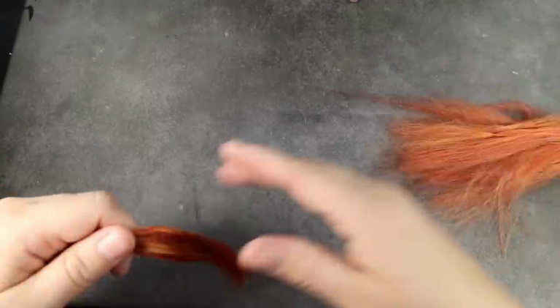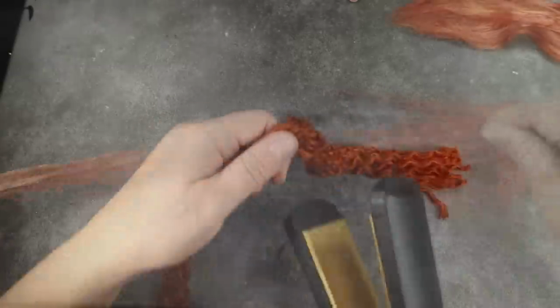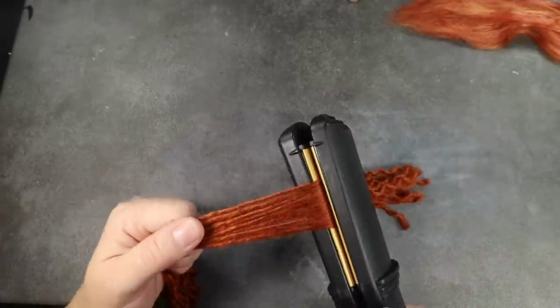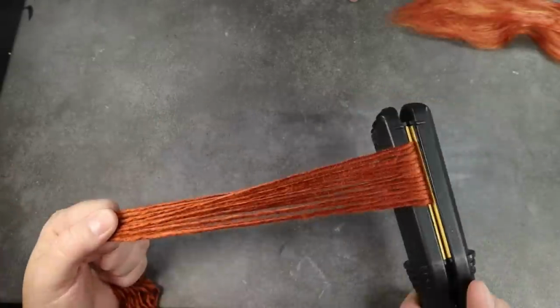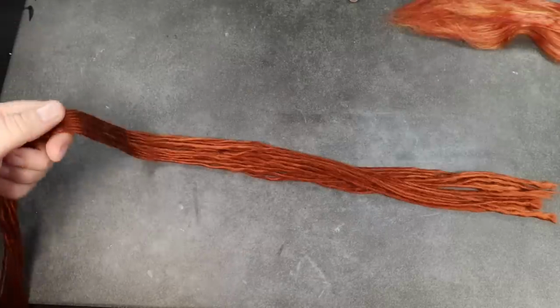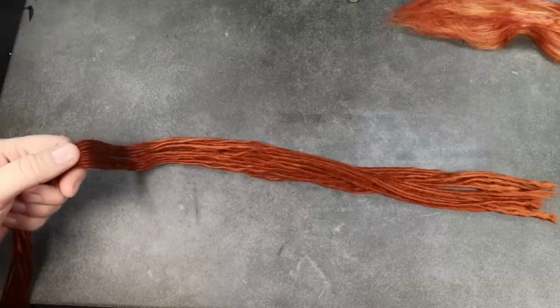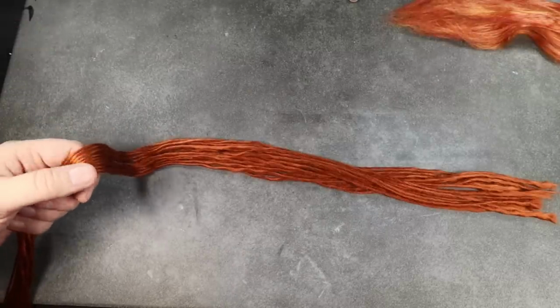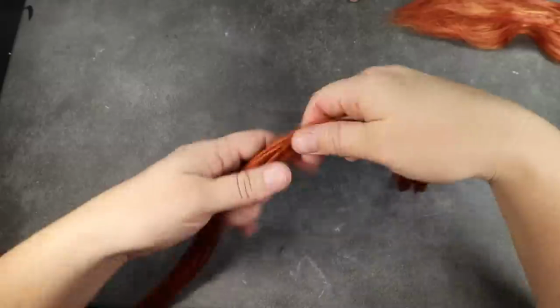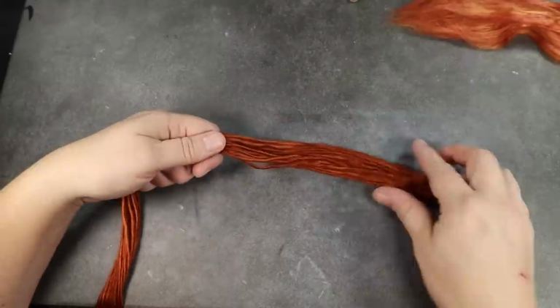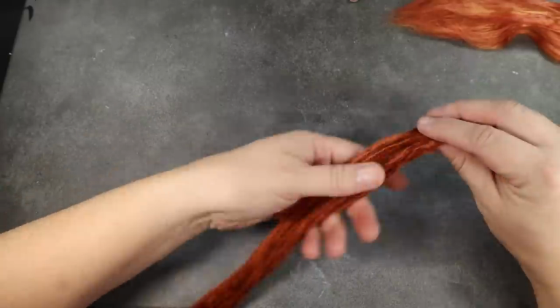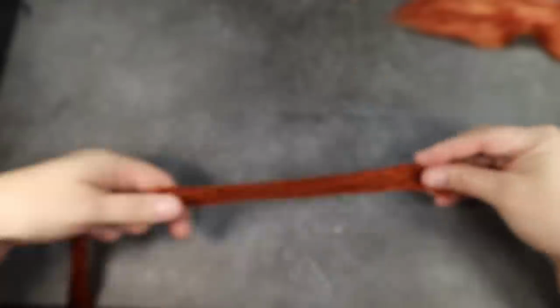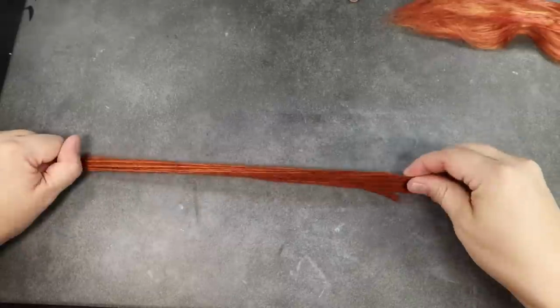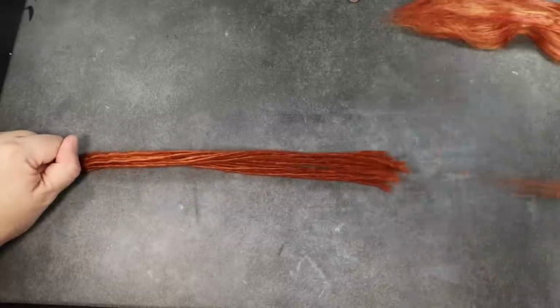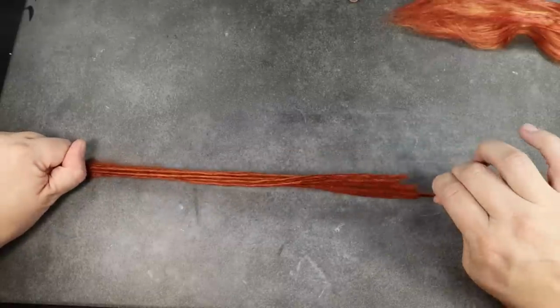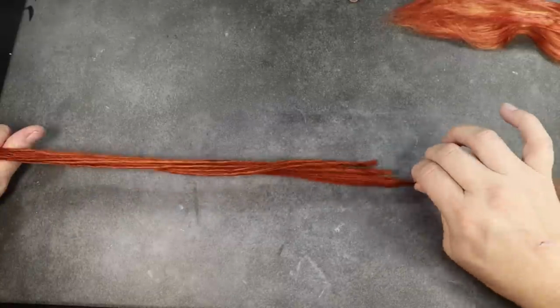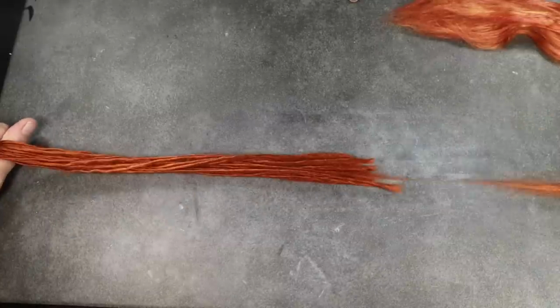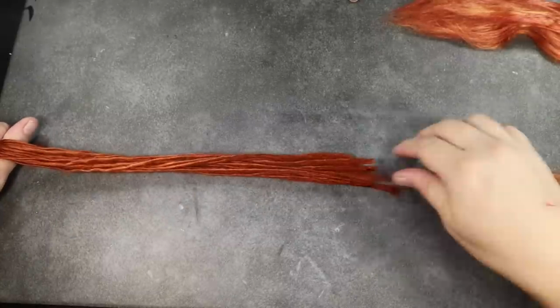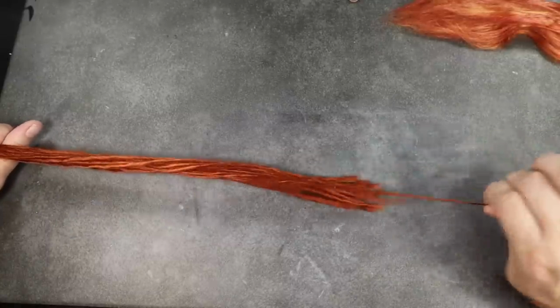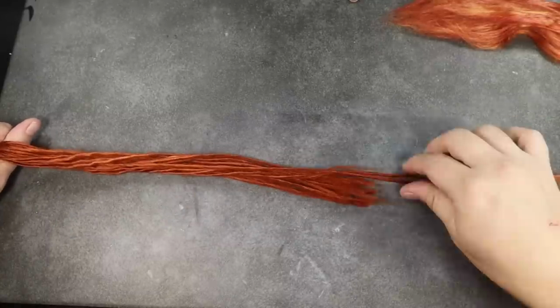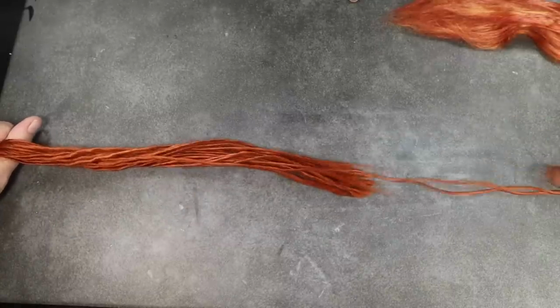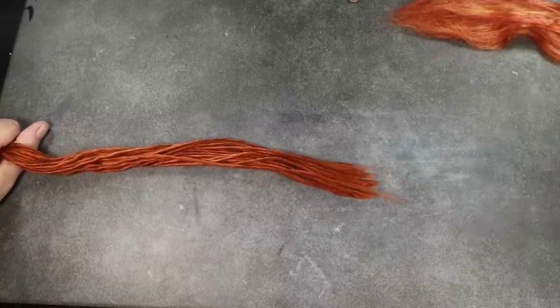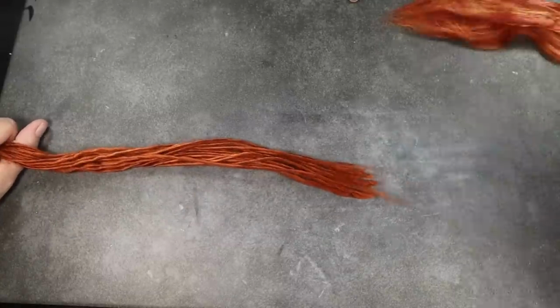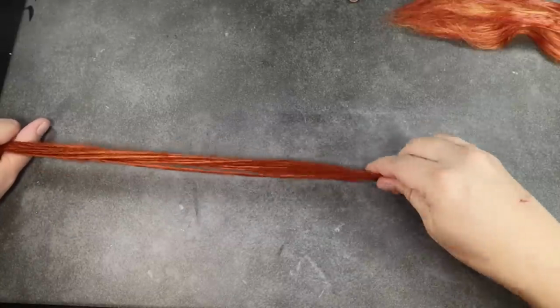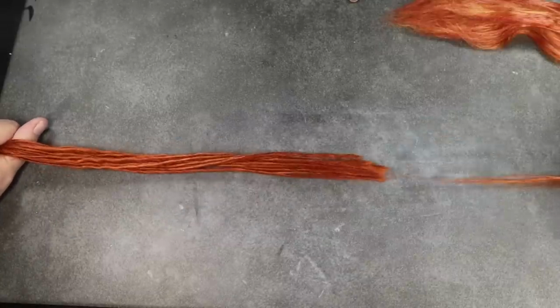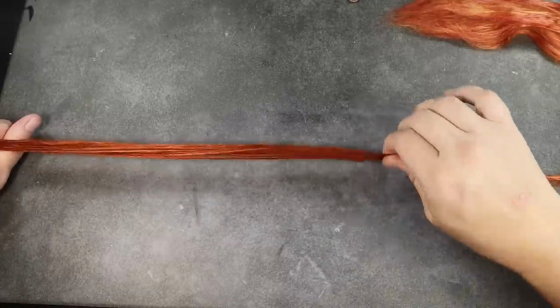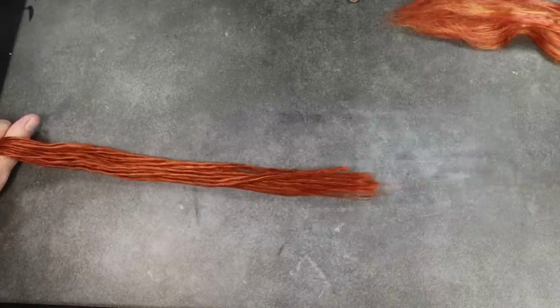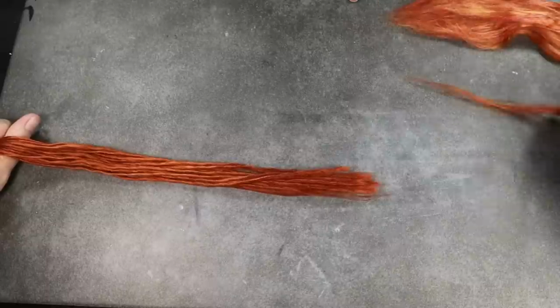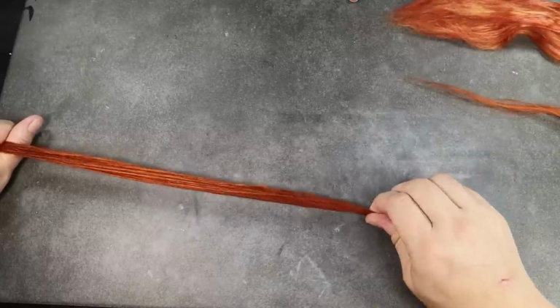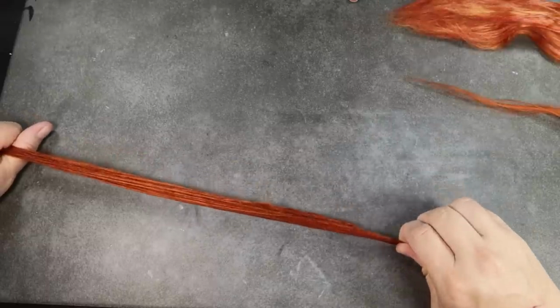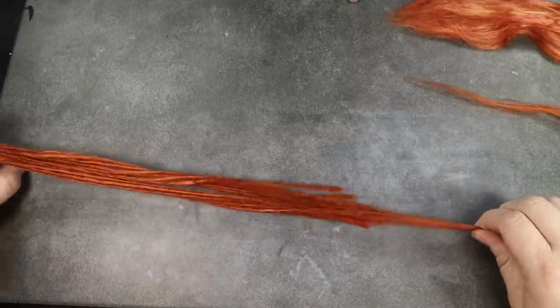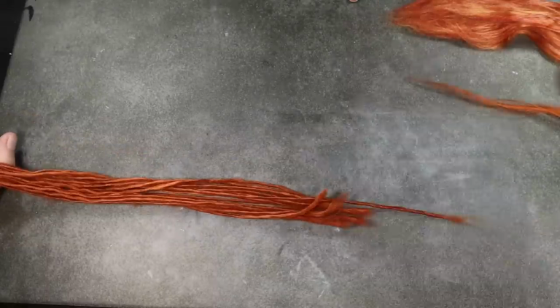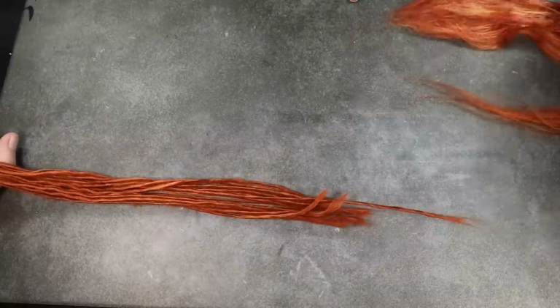Now I'm going to do the exact same thing with my other color of yarn. I did try to do these at the same time, having strands of both in the mix, but because the fibers happened to be slightly different lengths, it didn't want to pull well, so I had to do them separately and then mix them later.